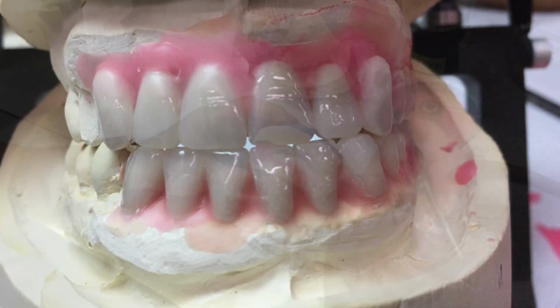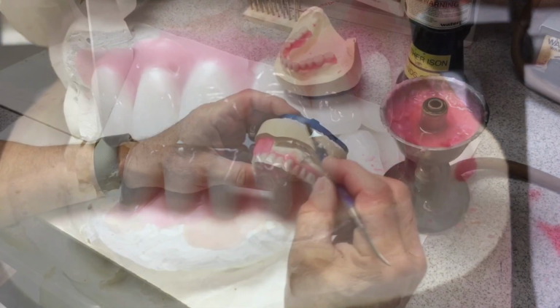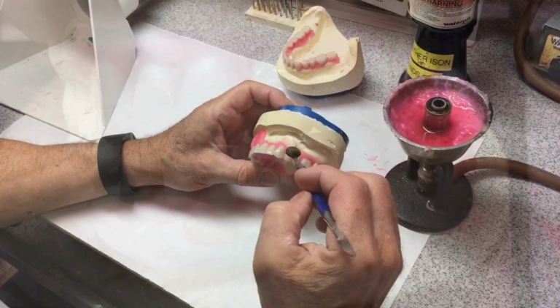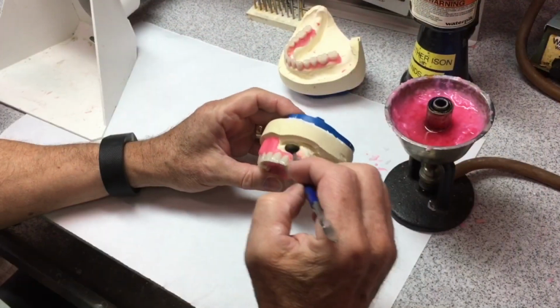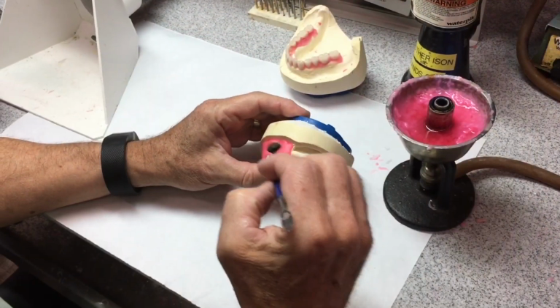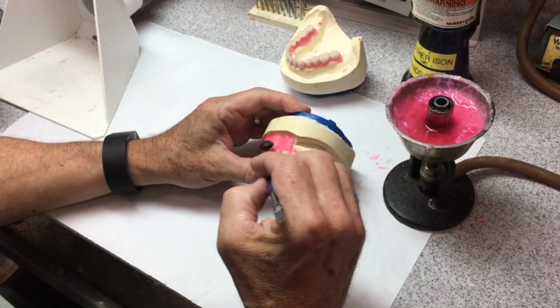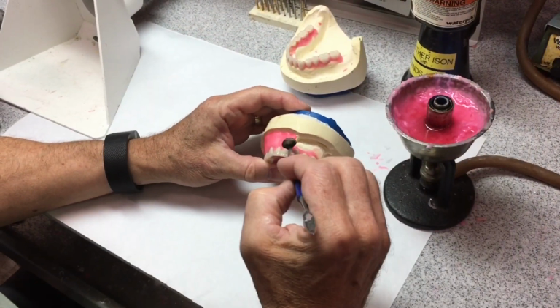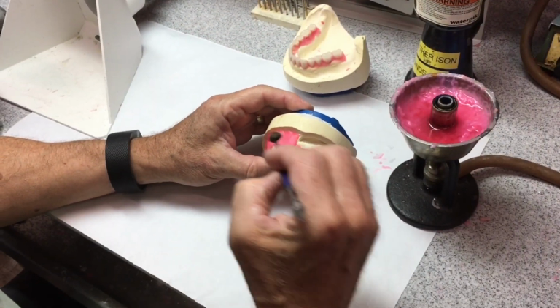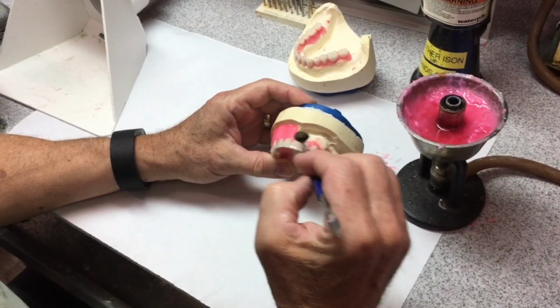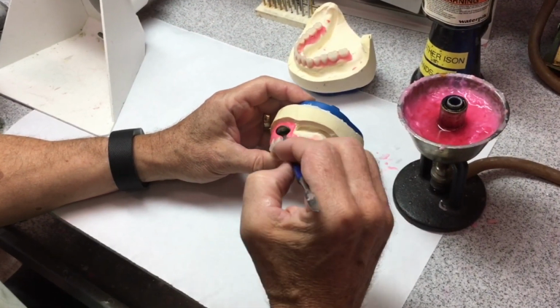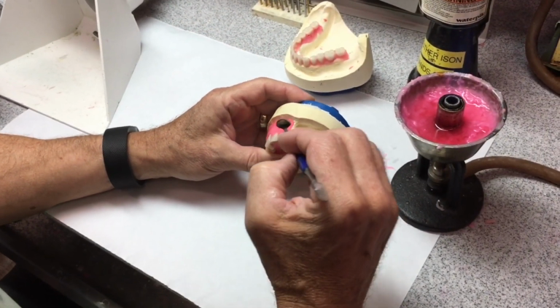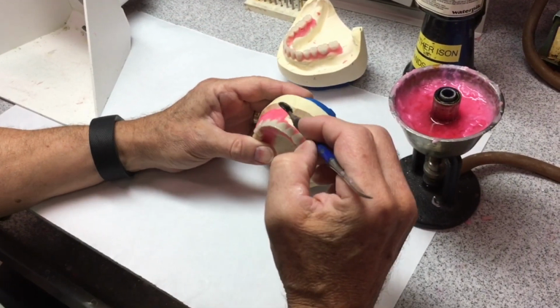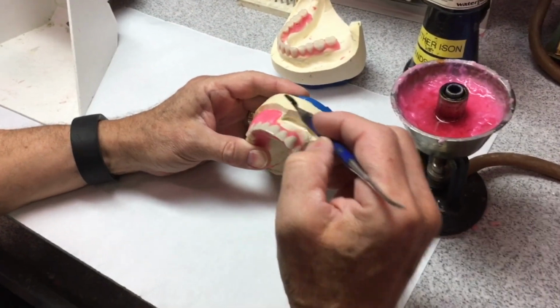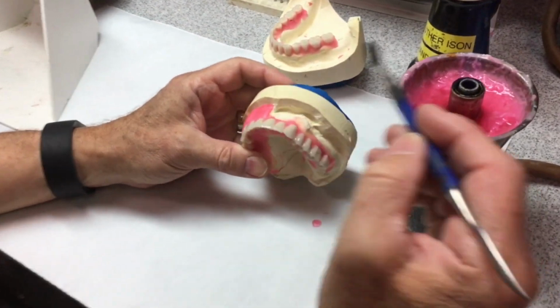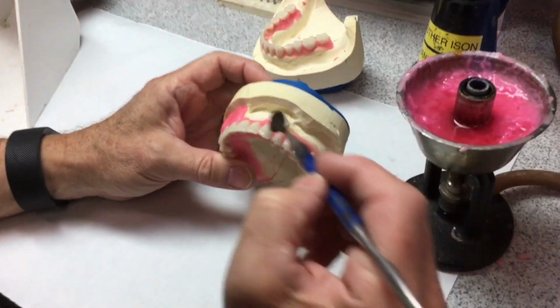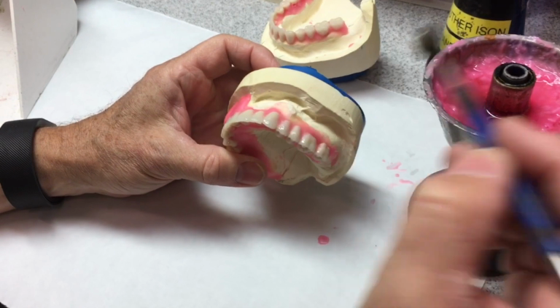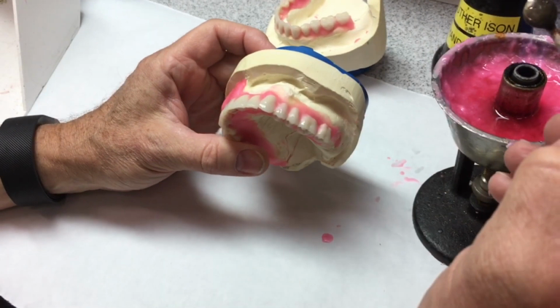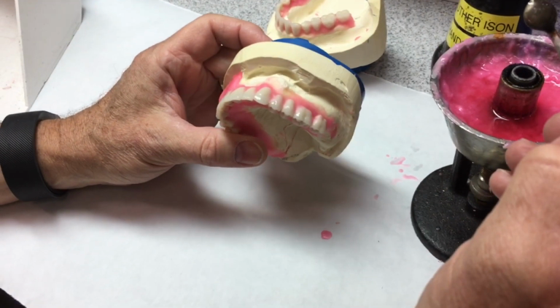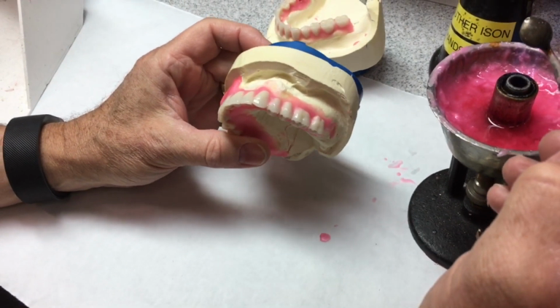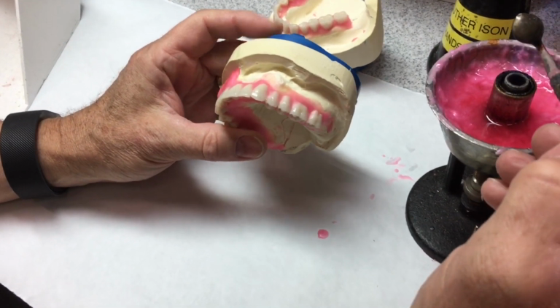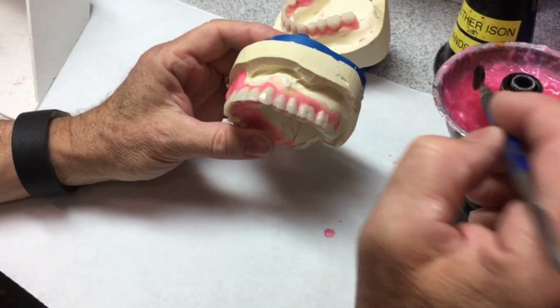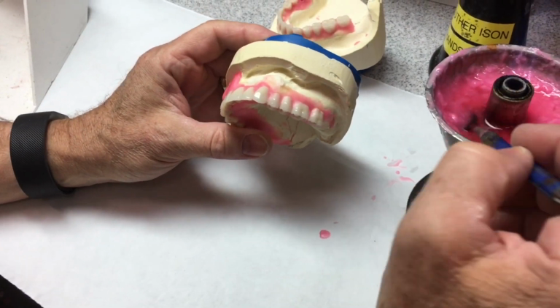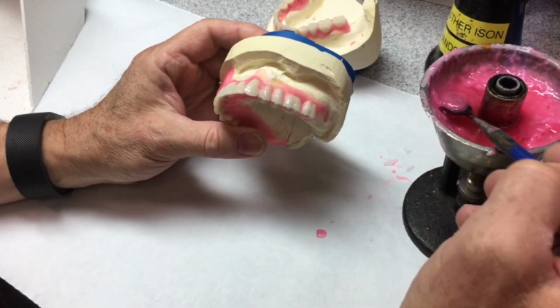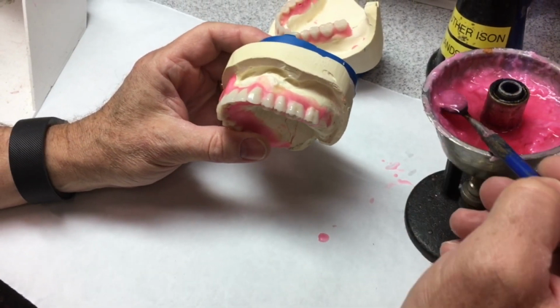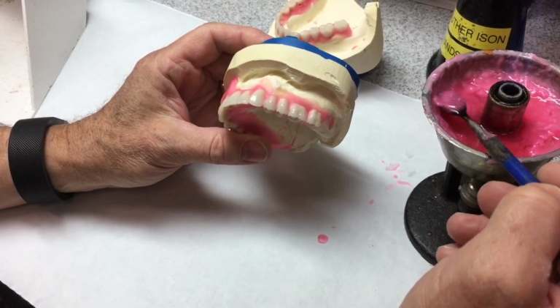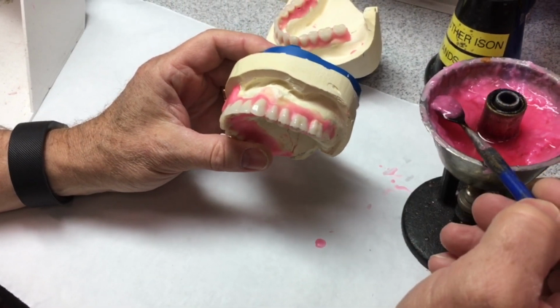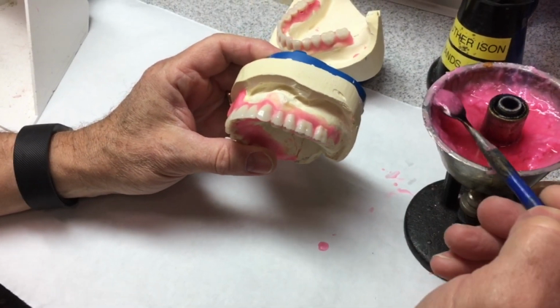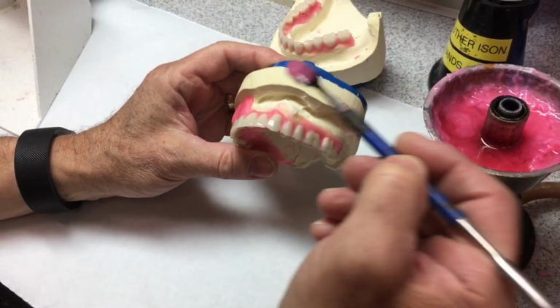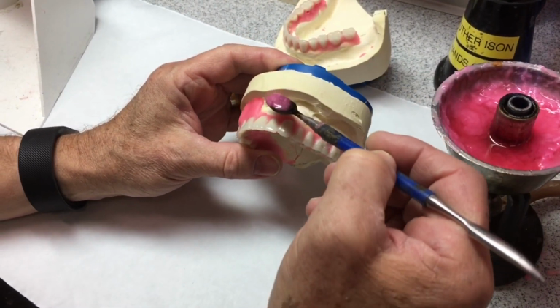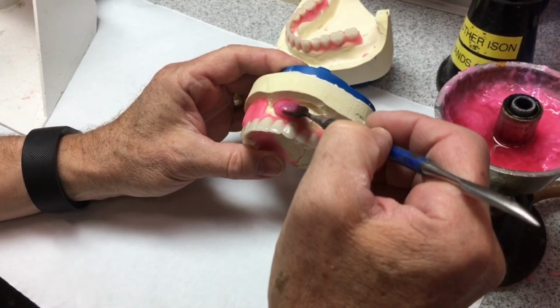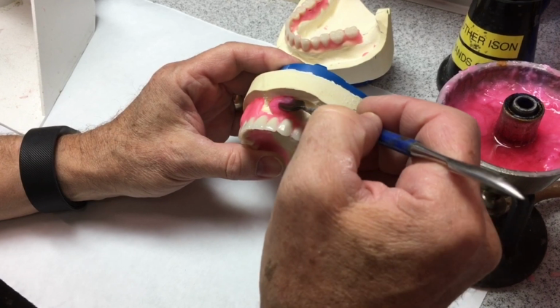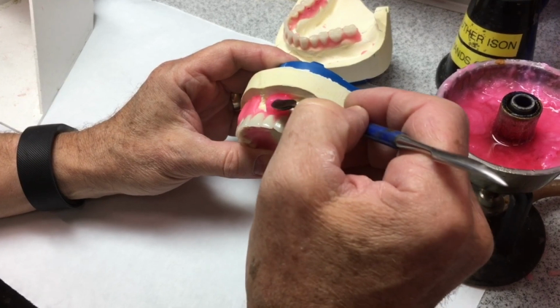This is an immediate denture. I've already added wax onto the patient's right side. I just want to go ahead and quickly add some of this melted wax so I have something to festoon.